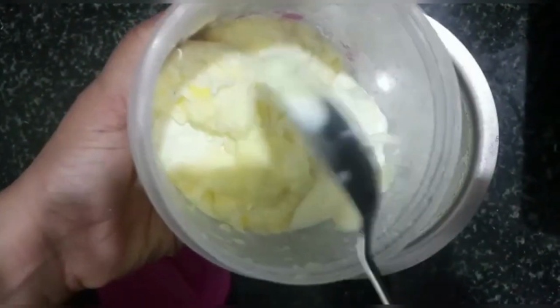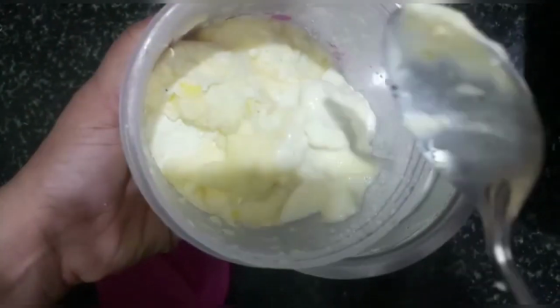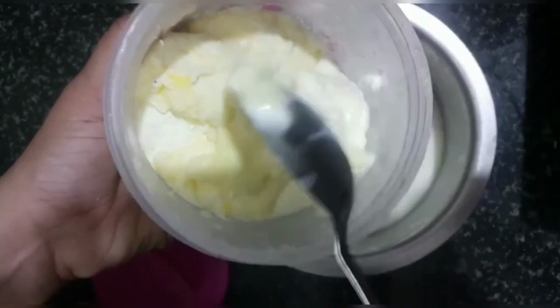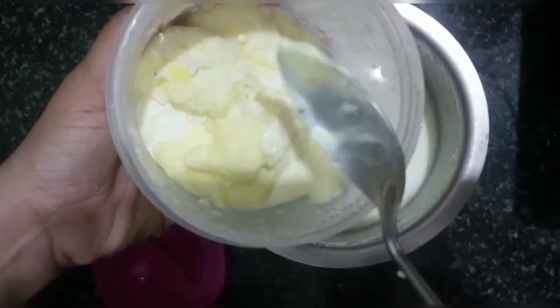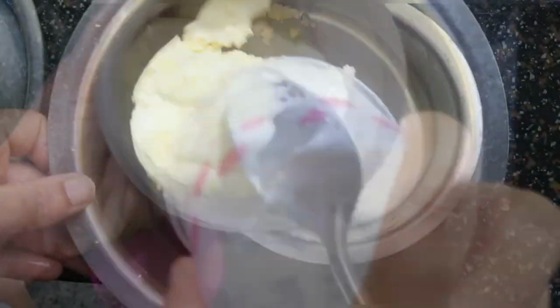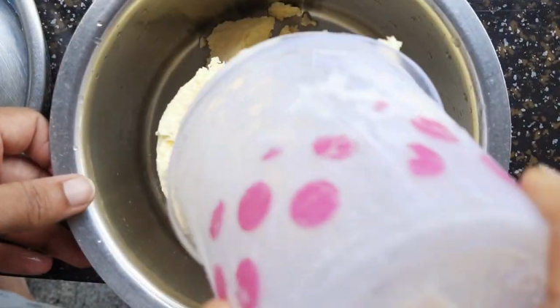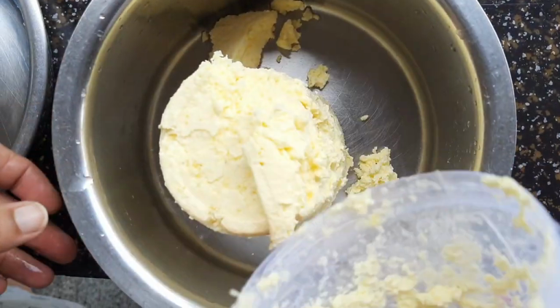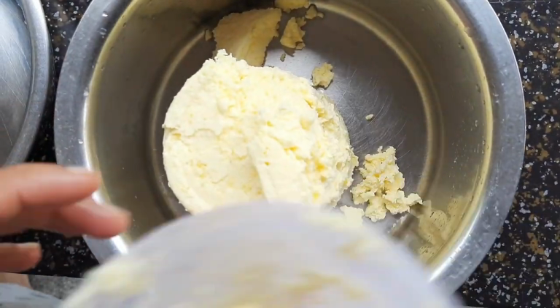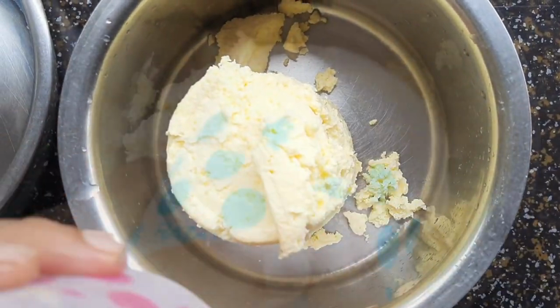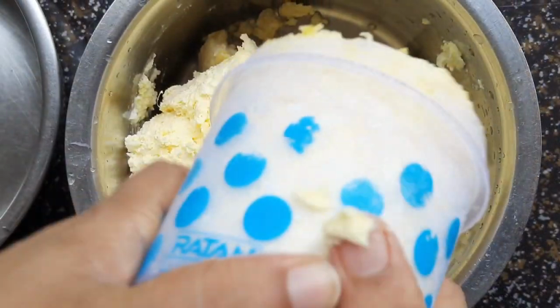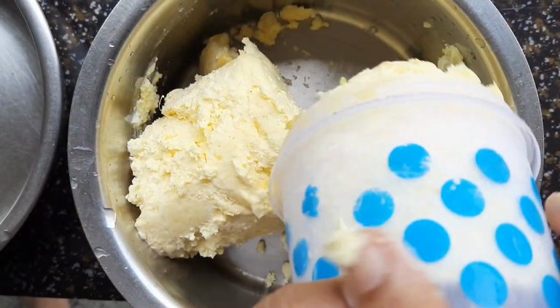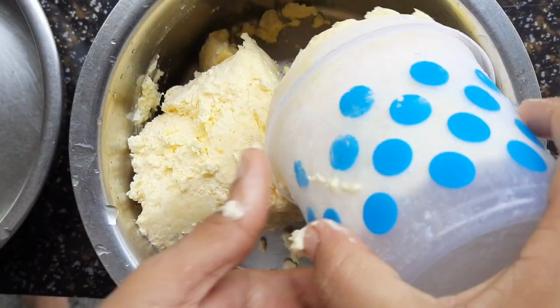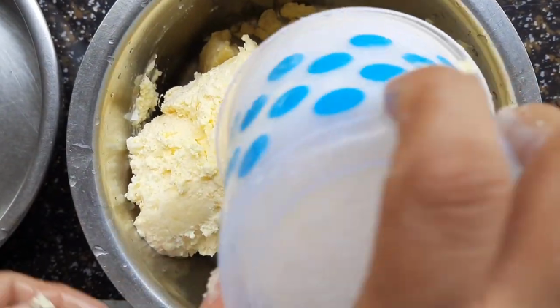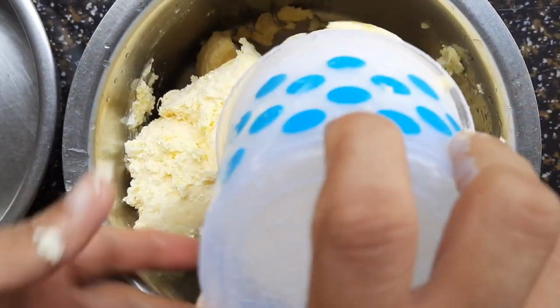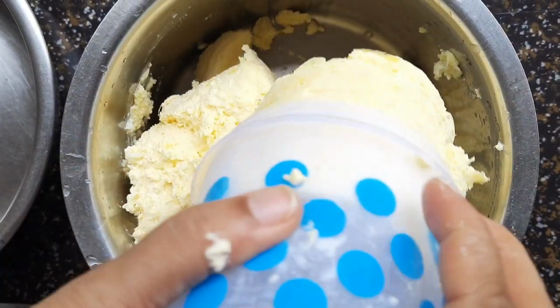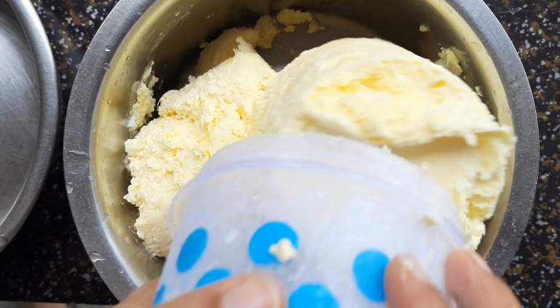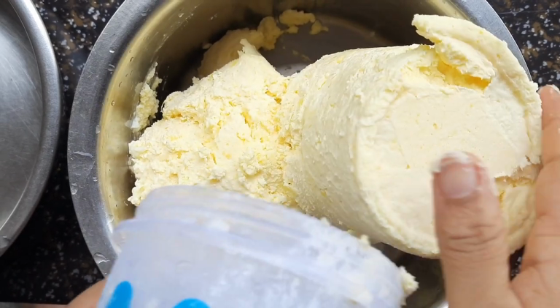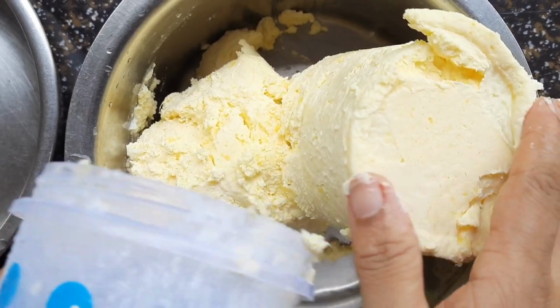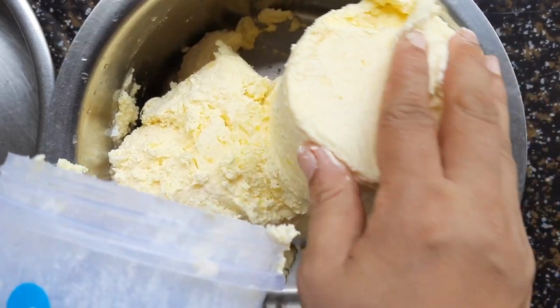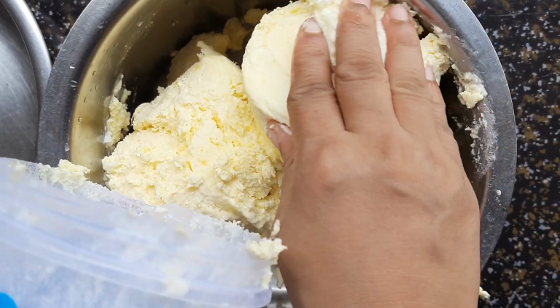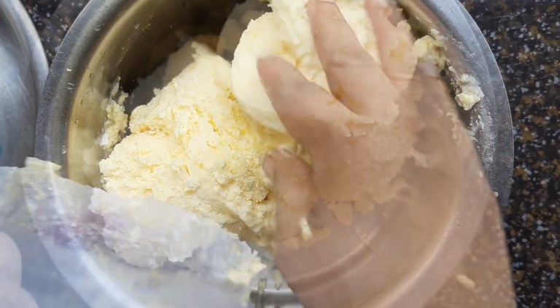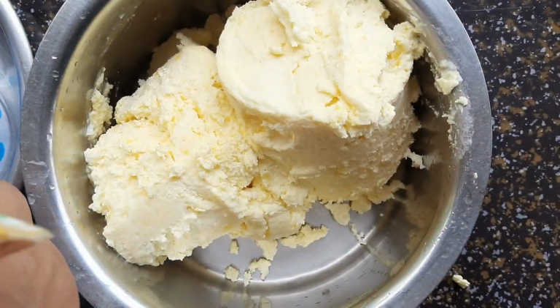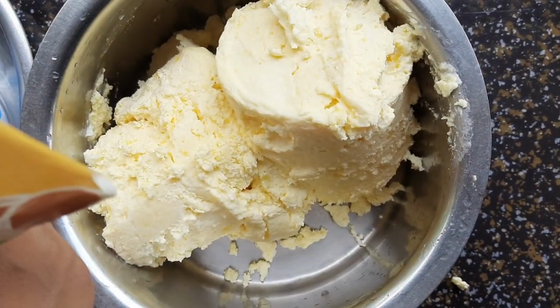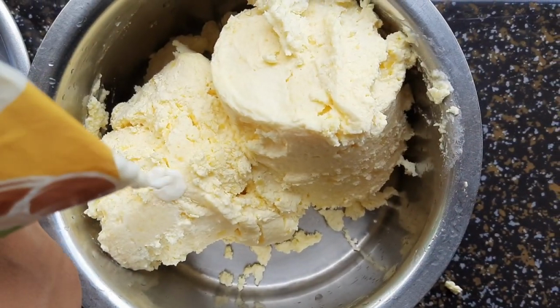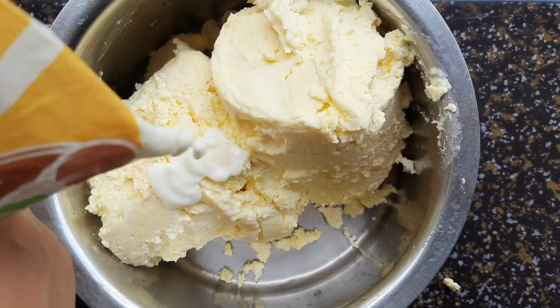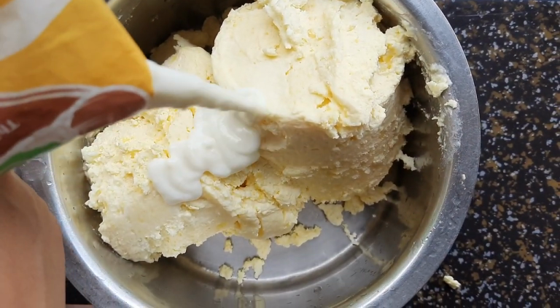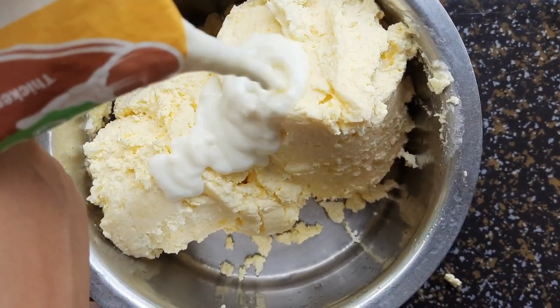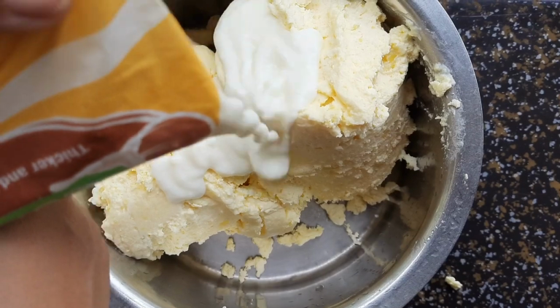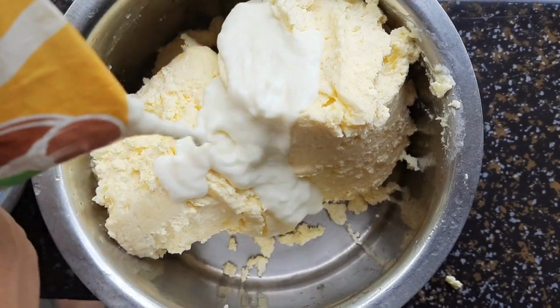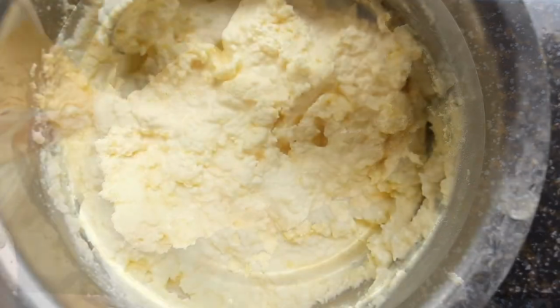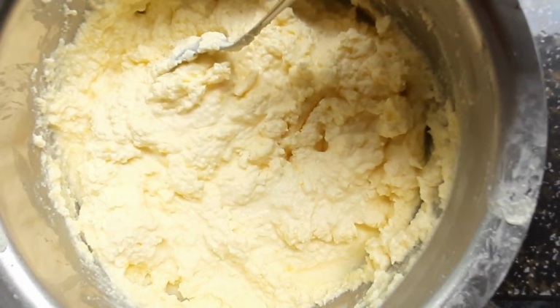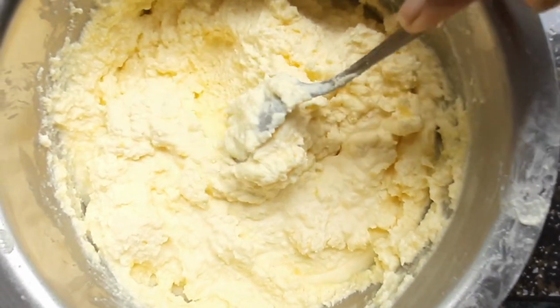Once you collect an adequate amount of cream, we can prepare the ghee and butter out of it. Remove the container from the freezer and keep it at room temperature for around 2 hours.